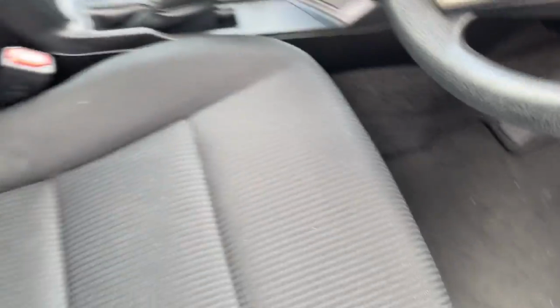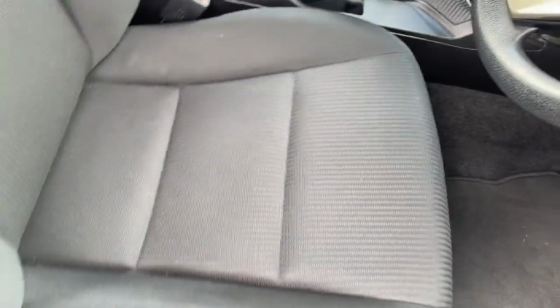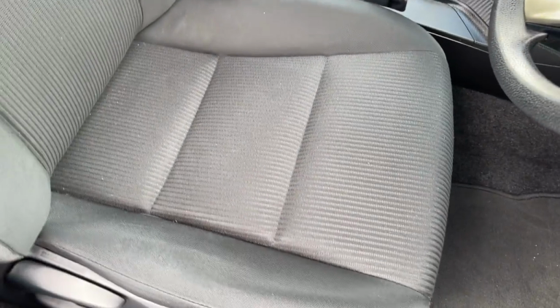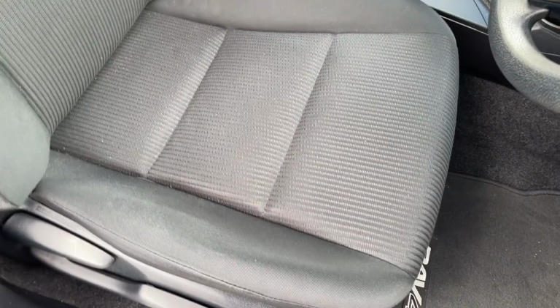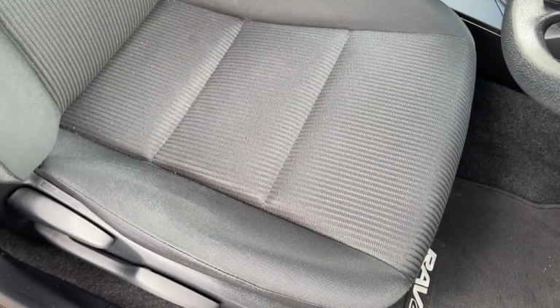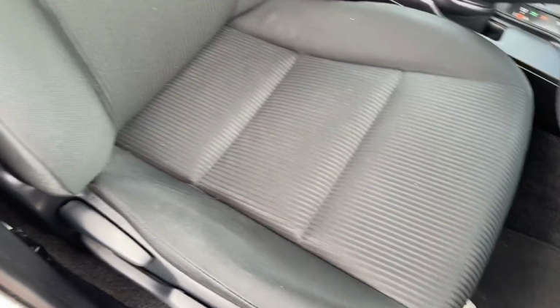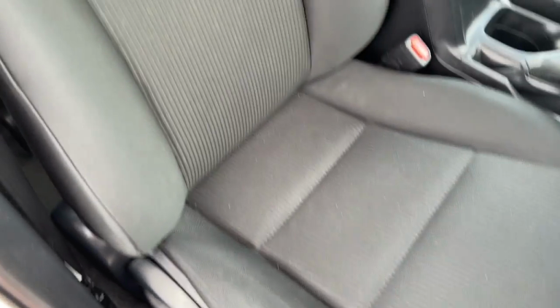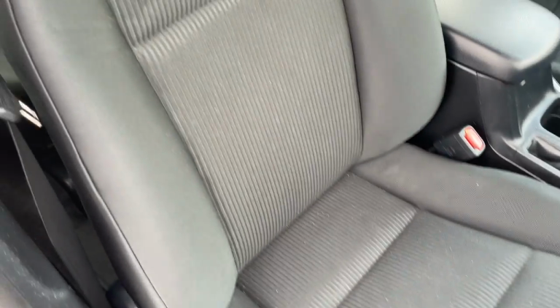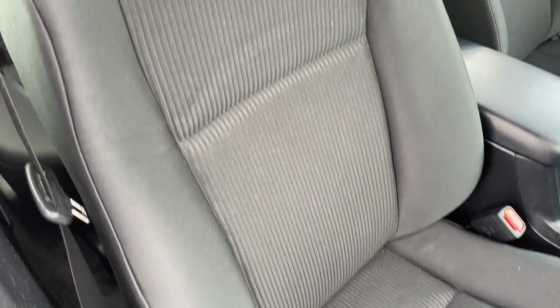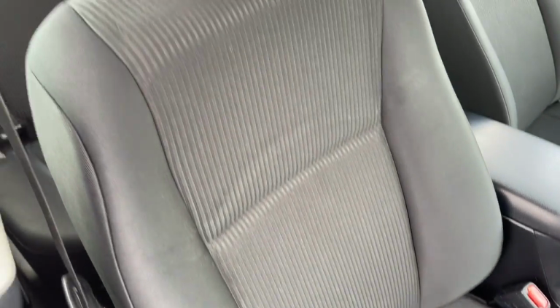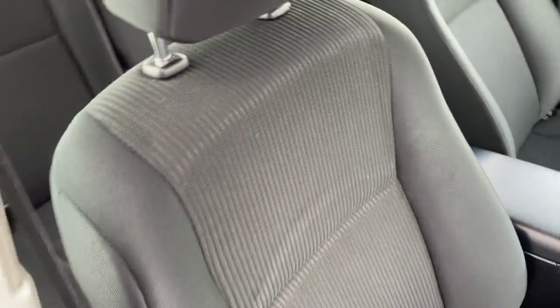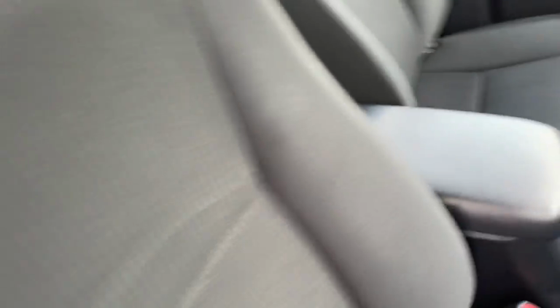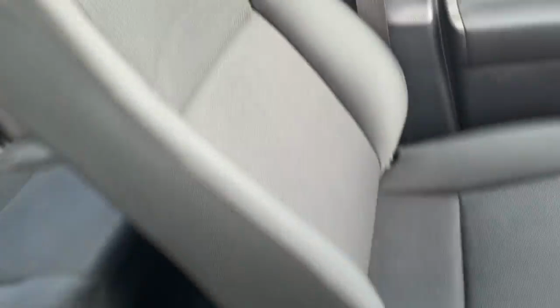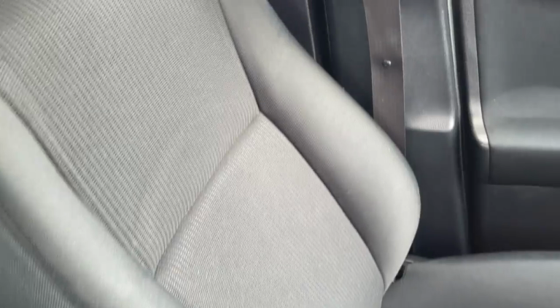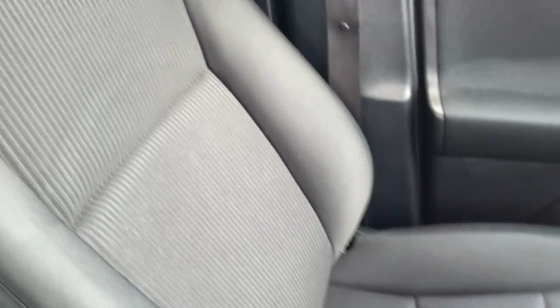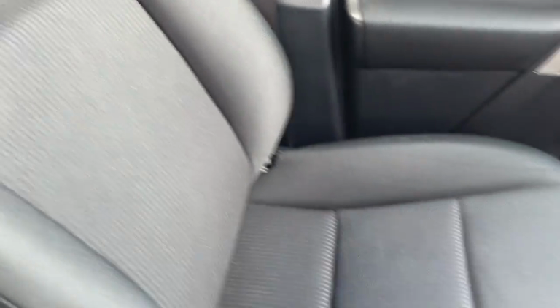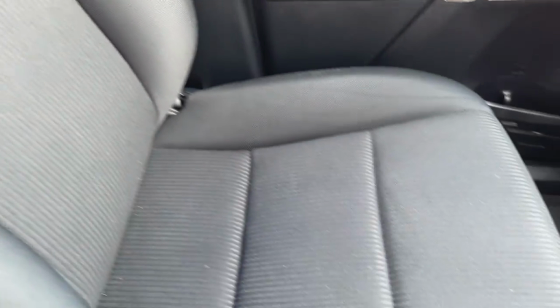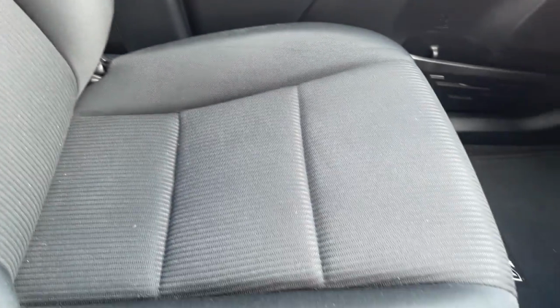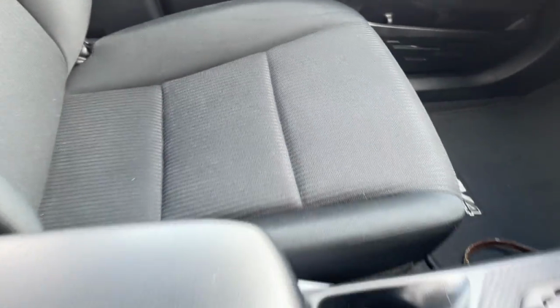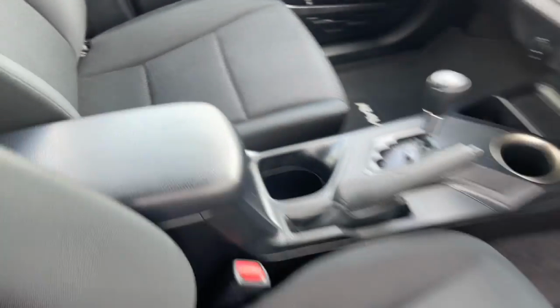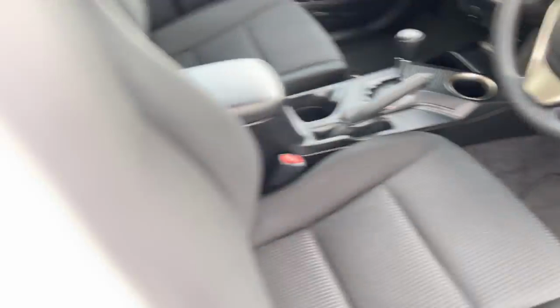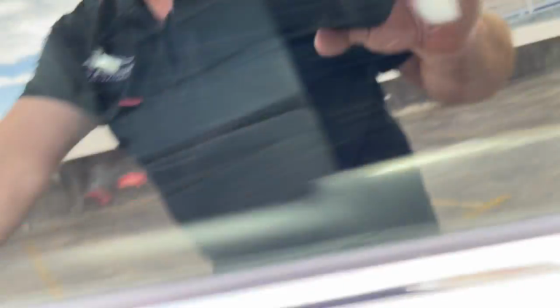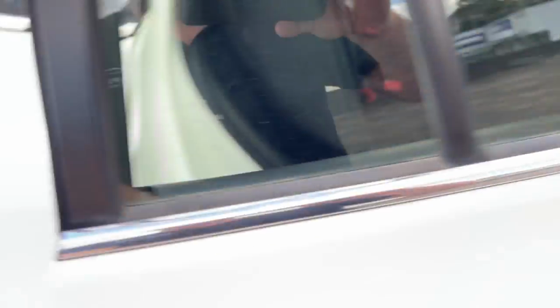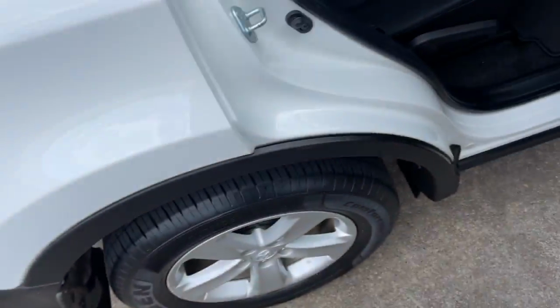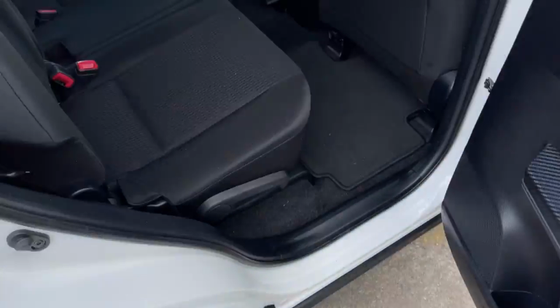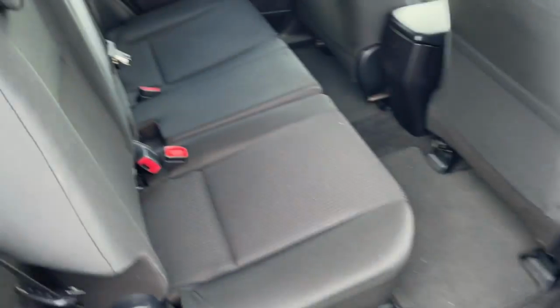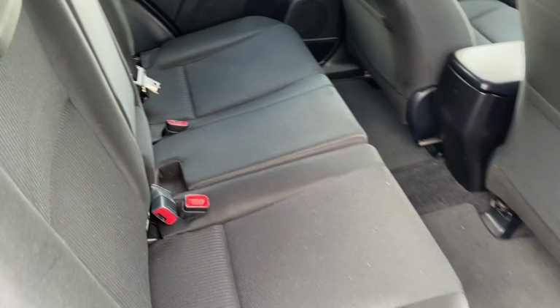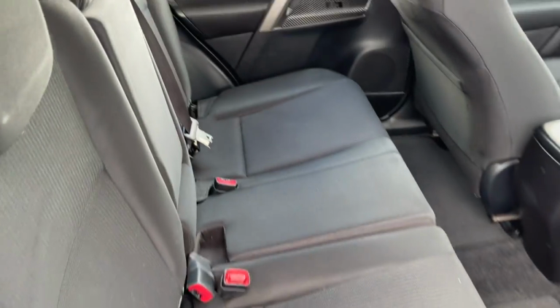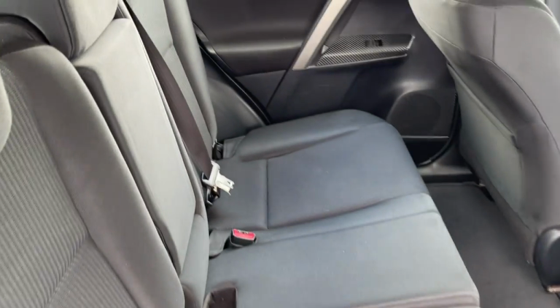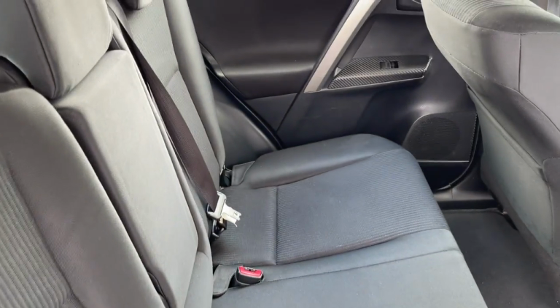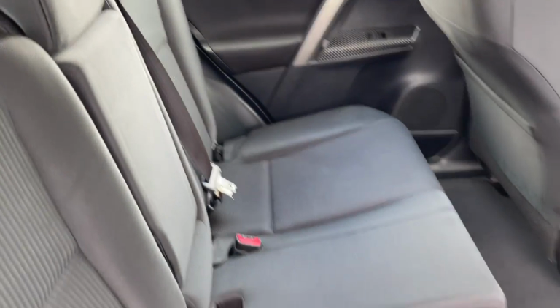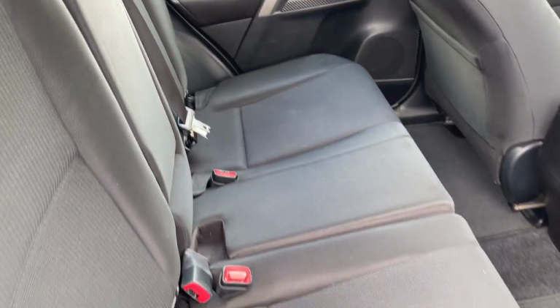The interior seat trim is all in excellent condition. There's no wear or damage. There's your front passenger, all looking very tidy. There's your back seat — plenty of space in the back here.